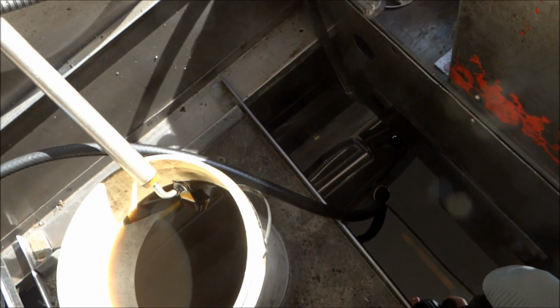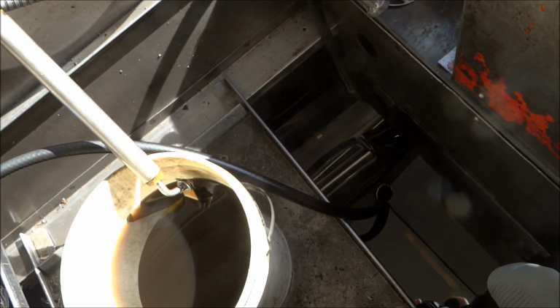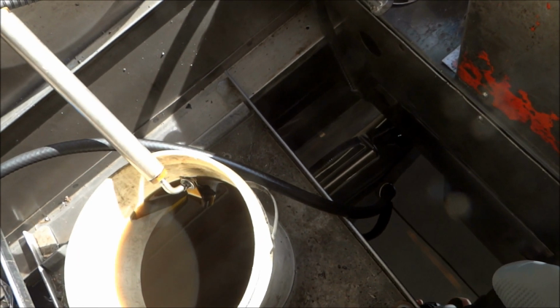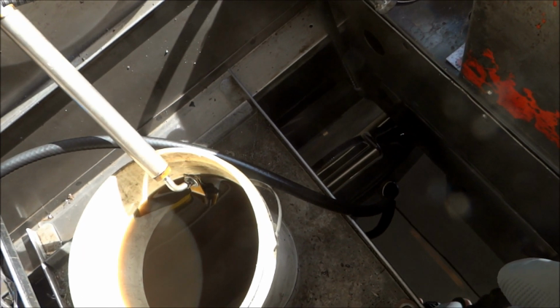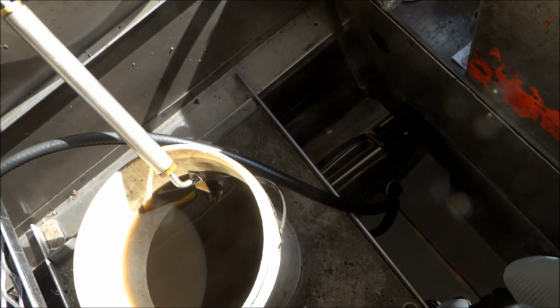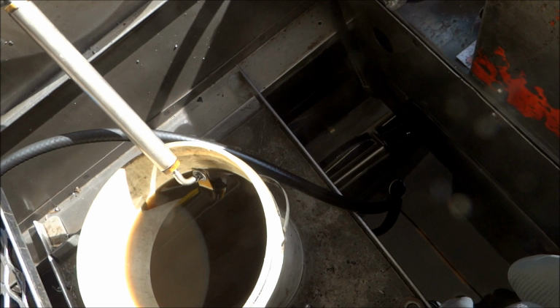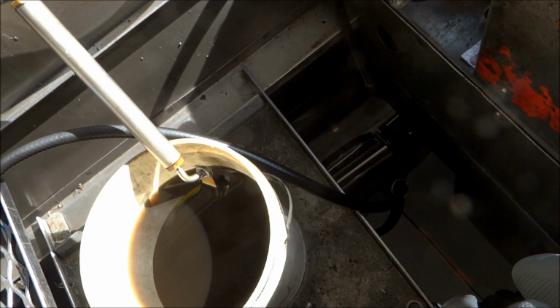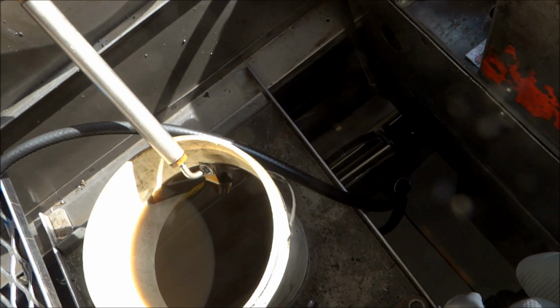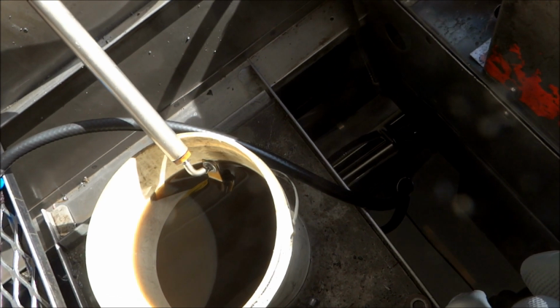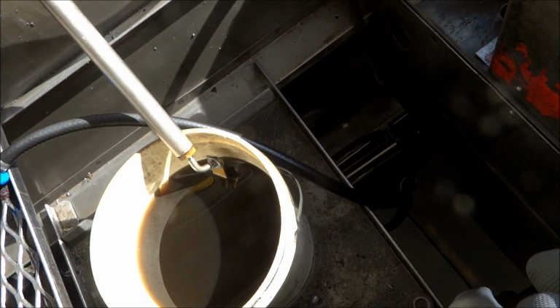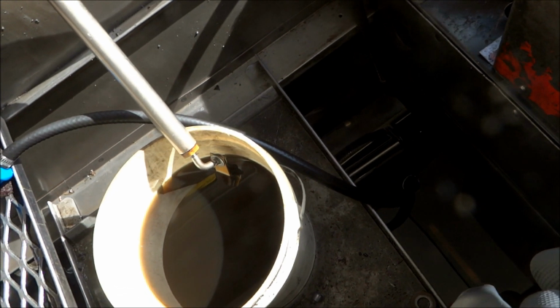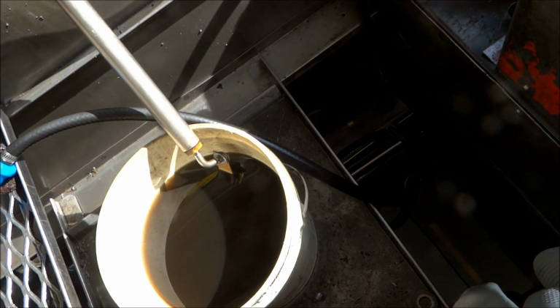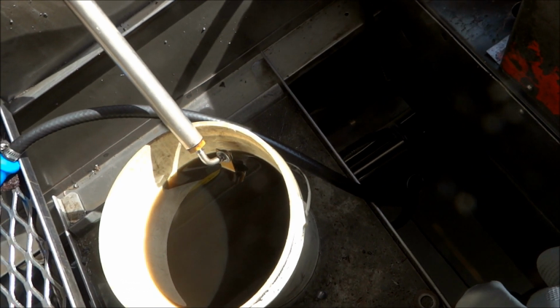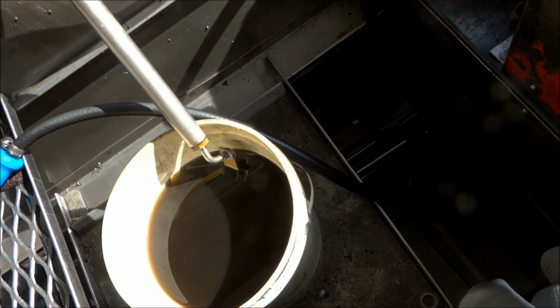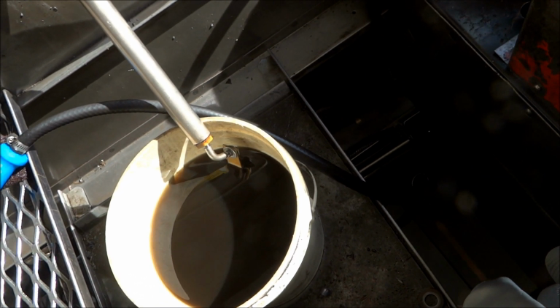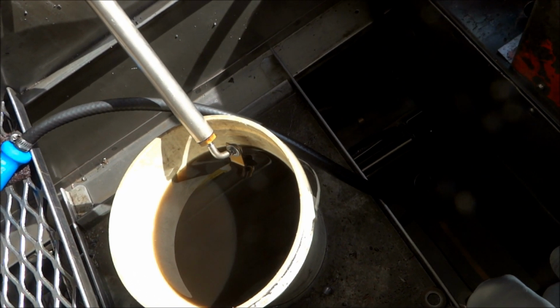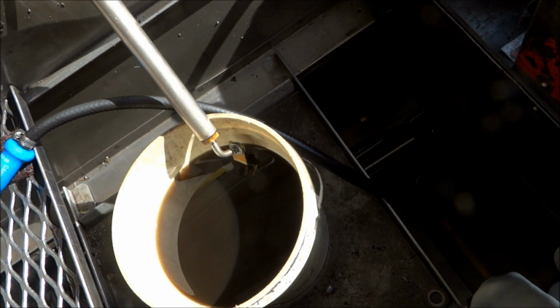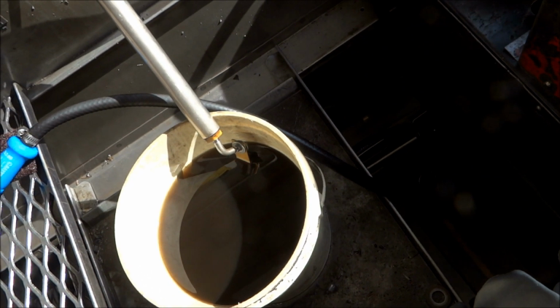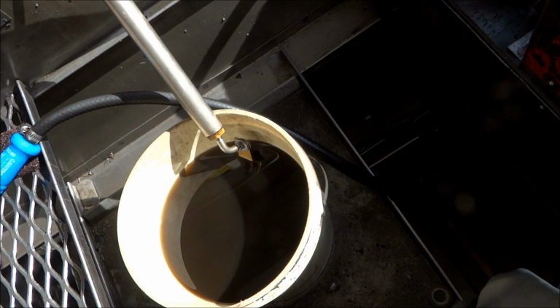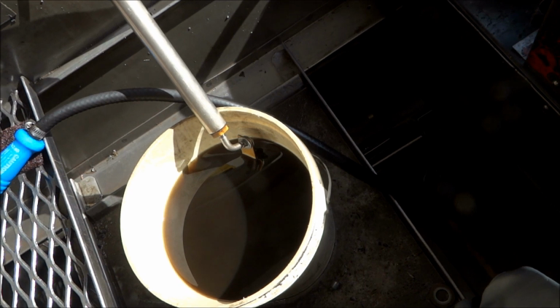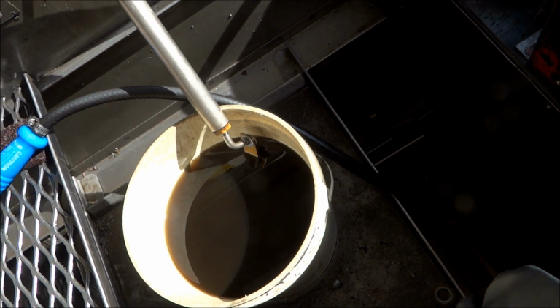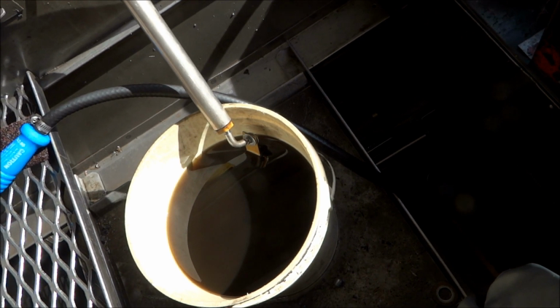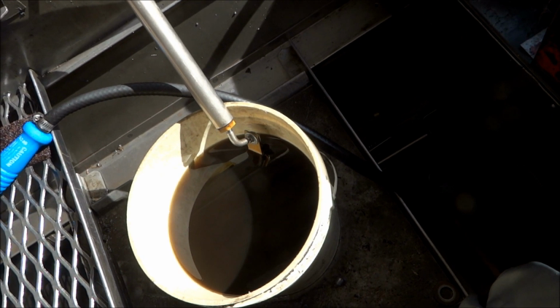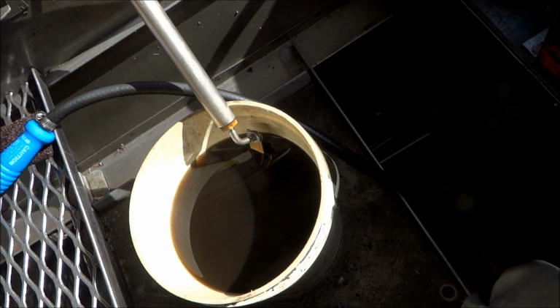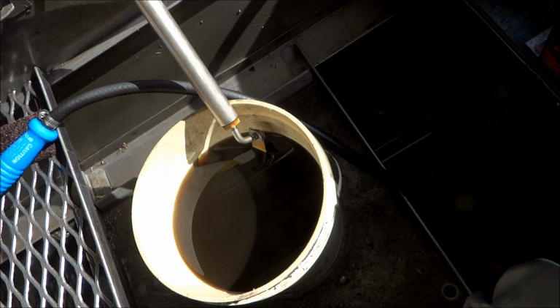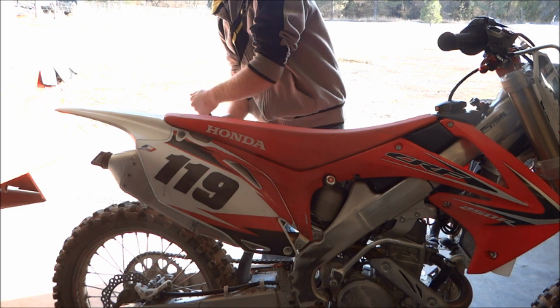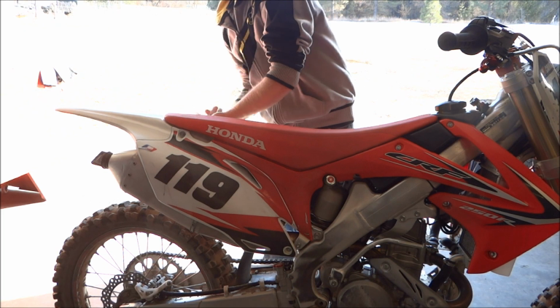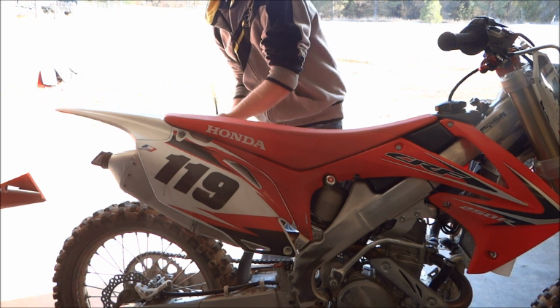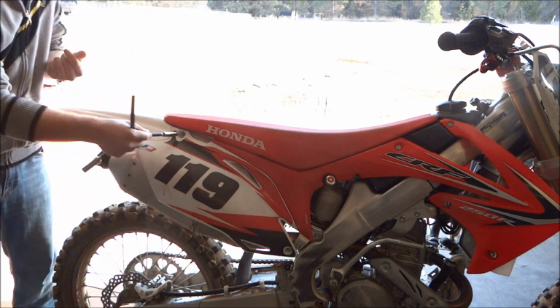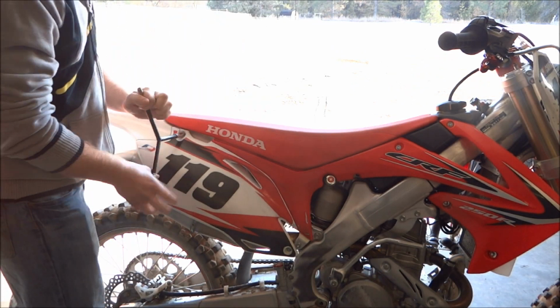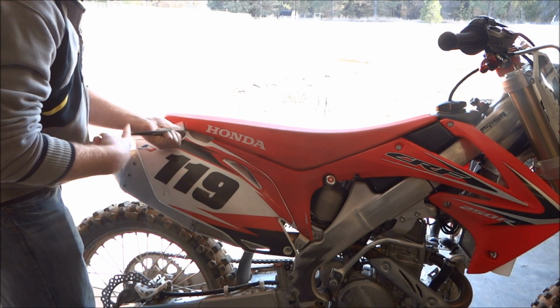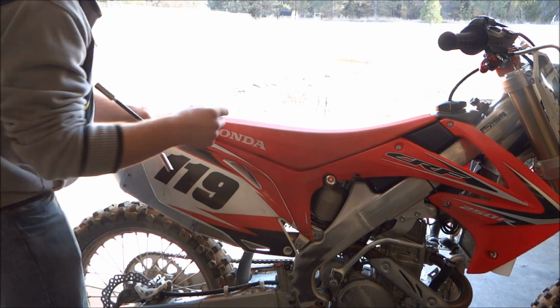Now a lot of people say not to use solvent on filters because it supposedly breaks down the glue in the filter, but I've been using it for years and I've never had a problem with that. I think just don't let the solvent sit on the filter.